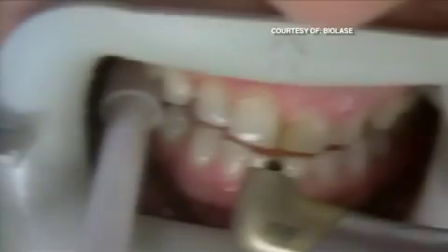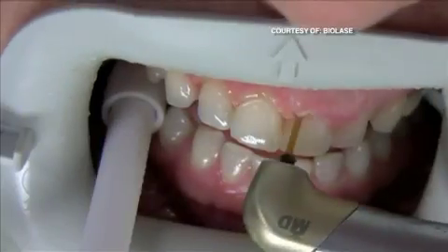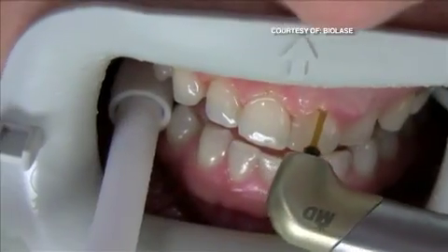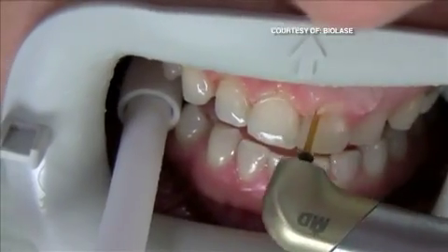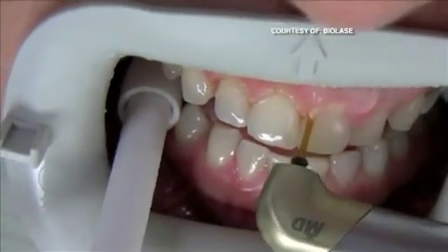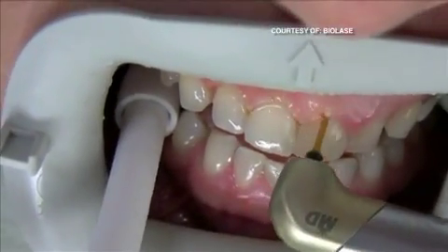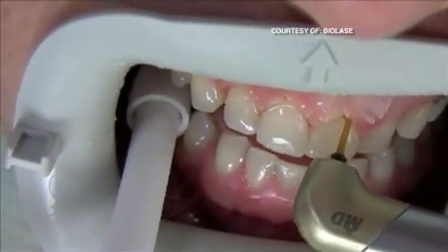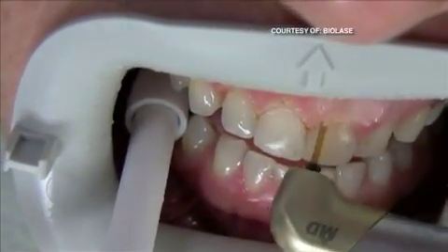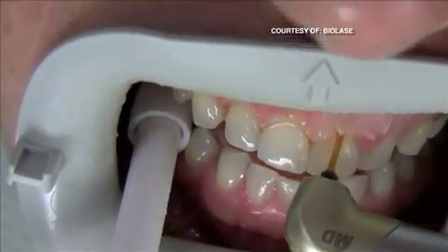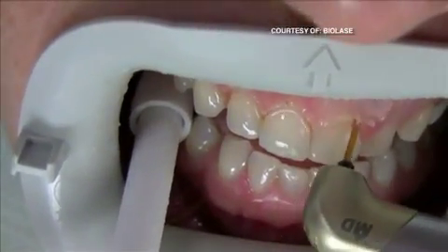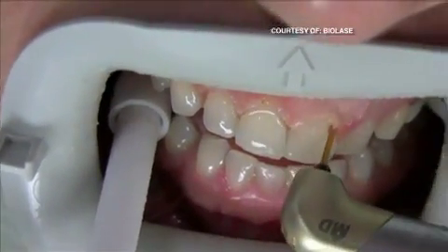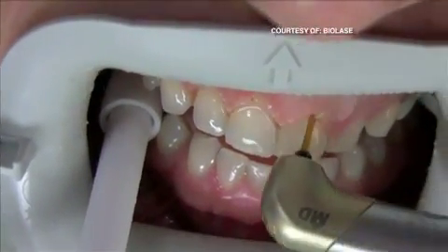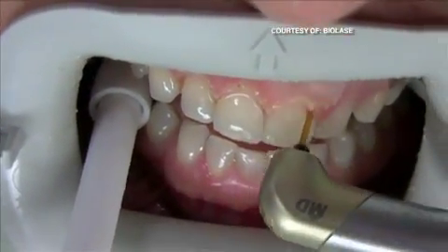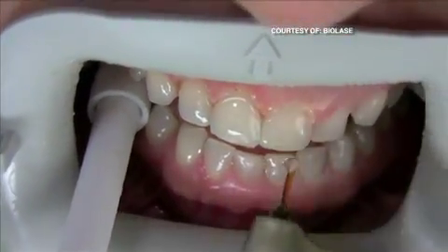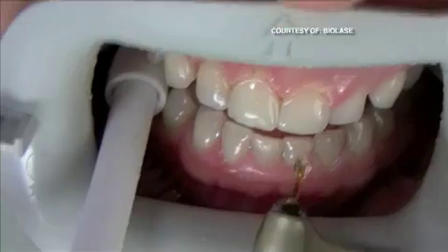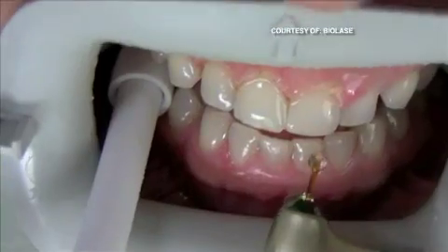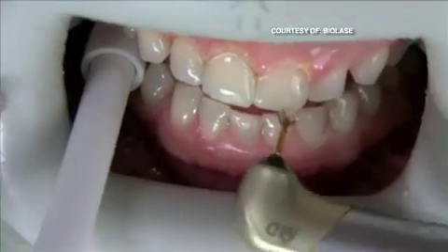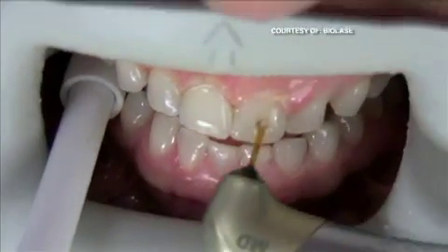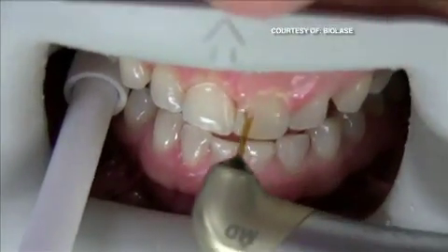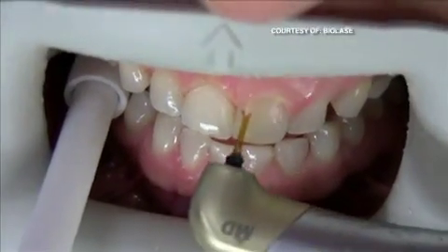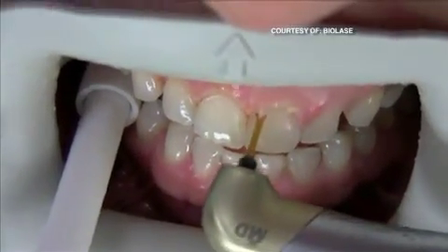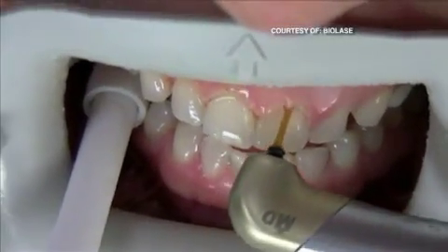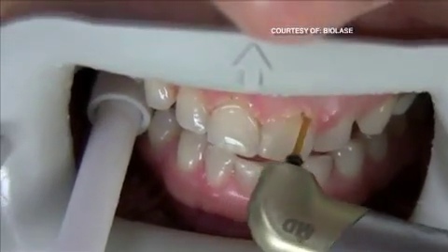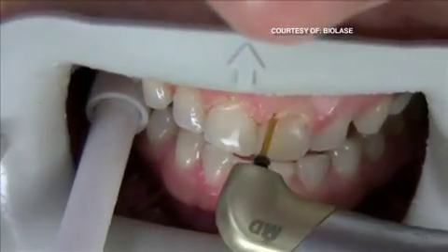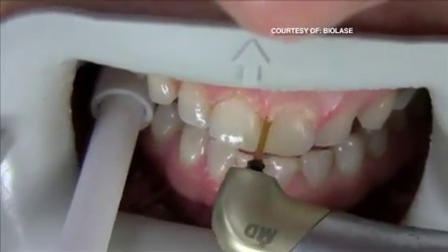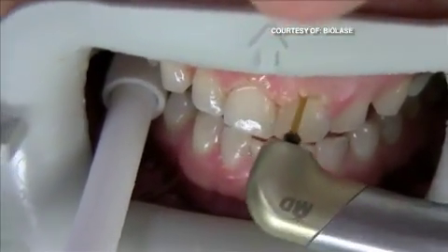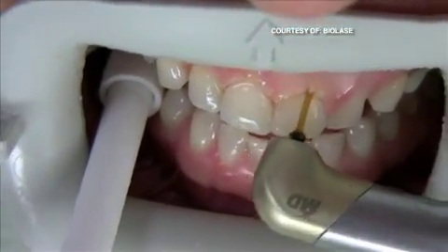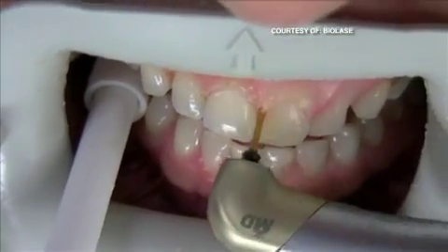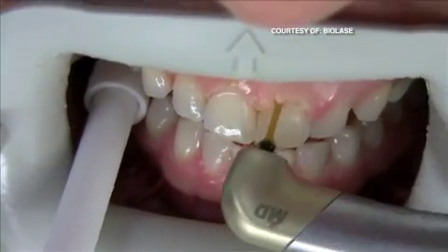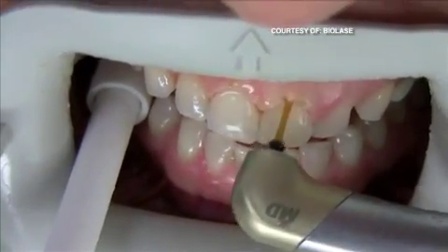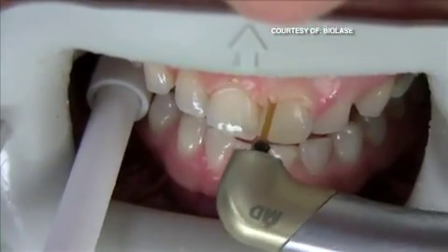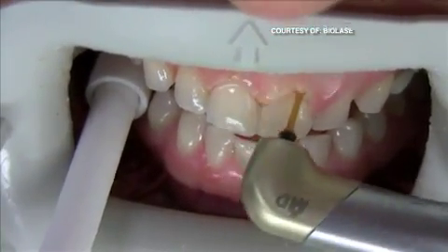Here, the laser is used to cut away a patient's gums. The tissue literally vaporizes with less bleeding, swelling, and damage to the surrounding area.